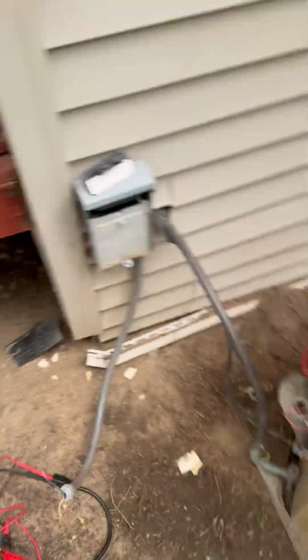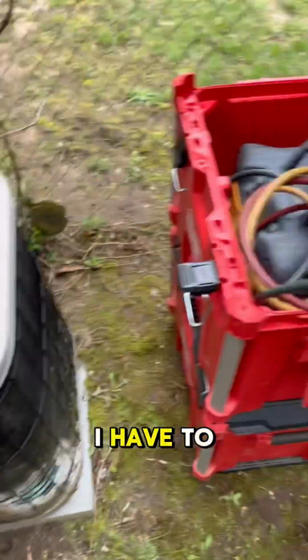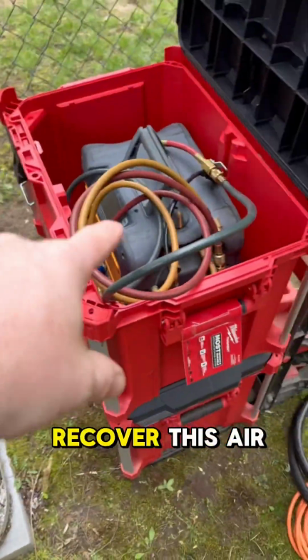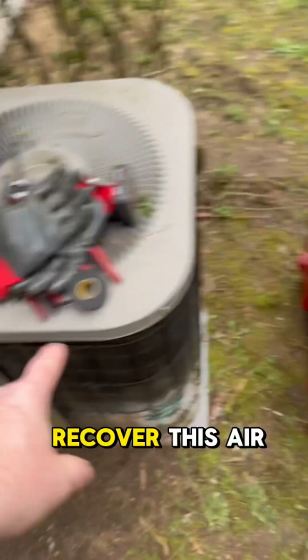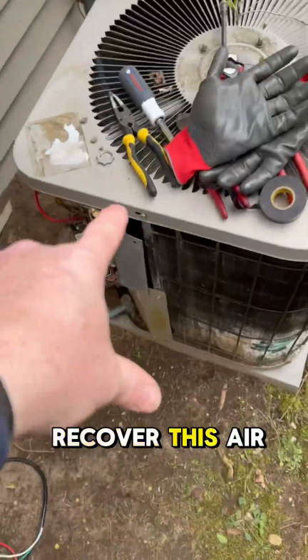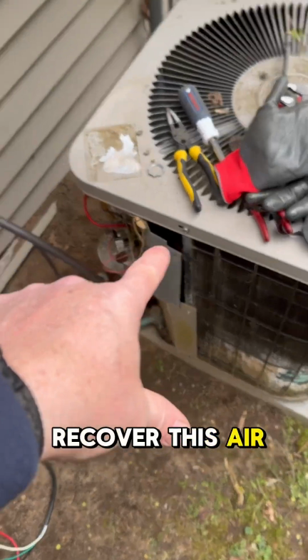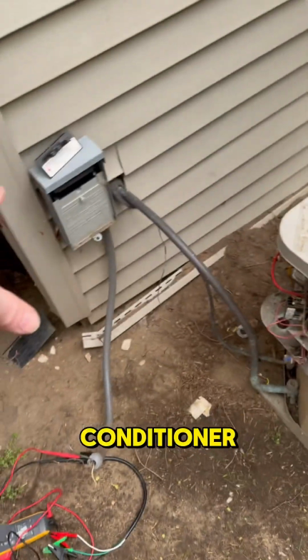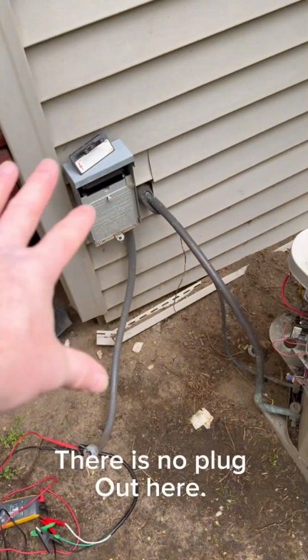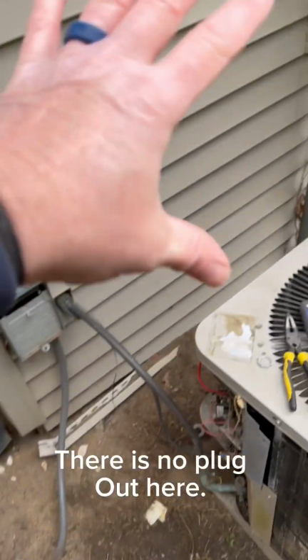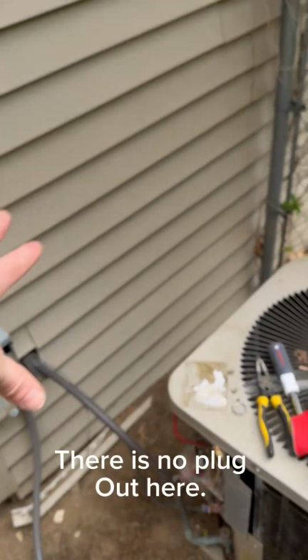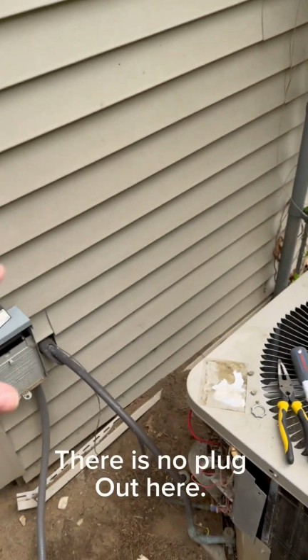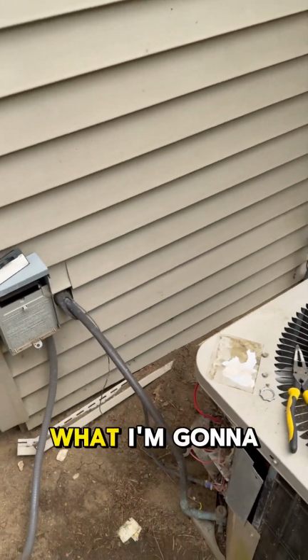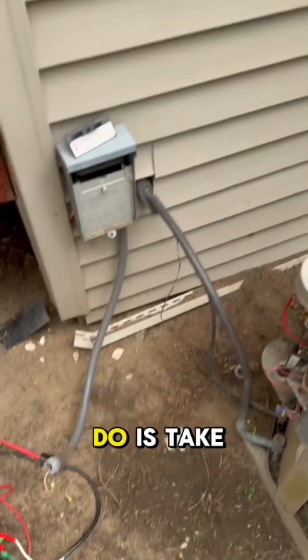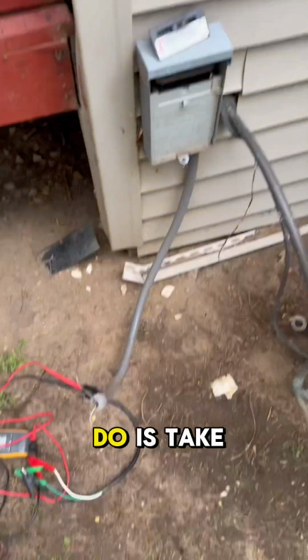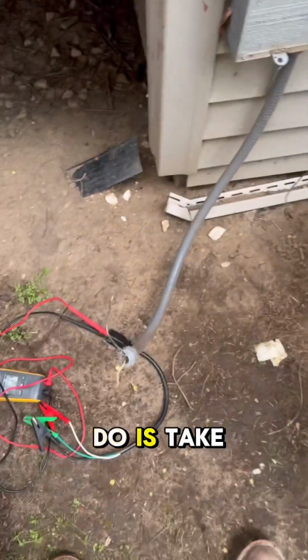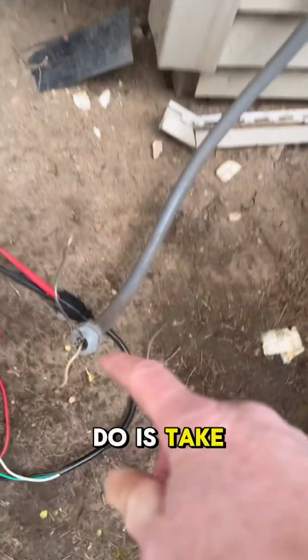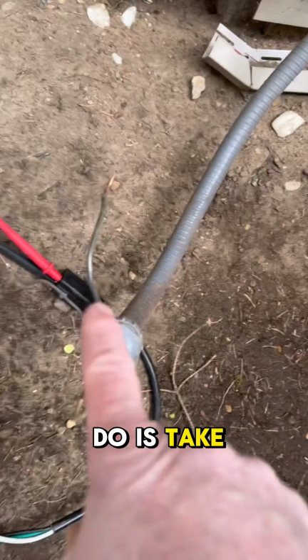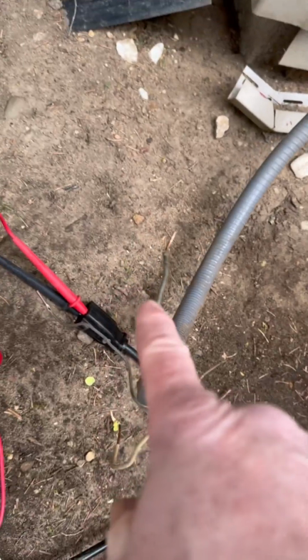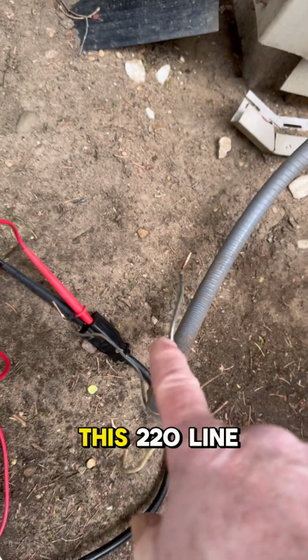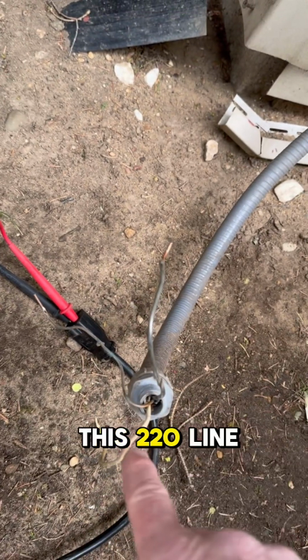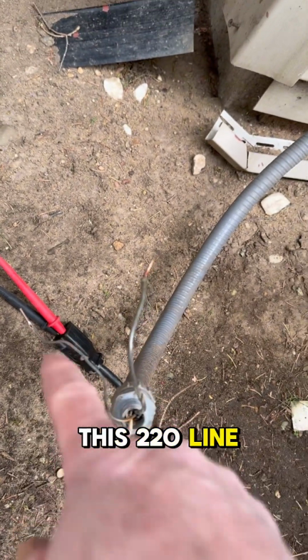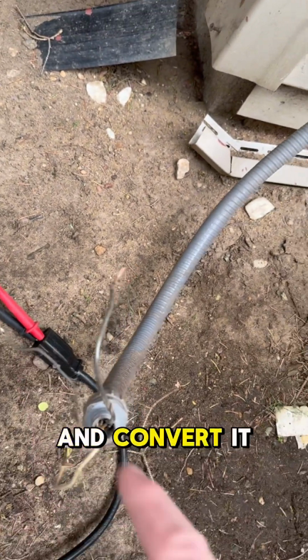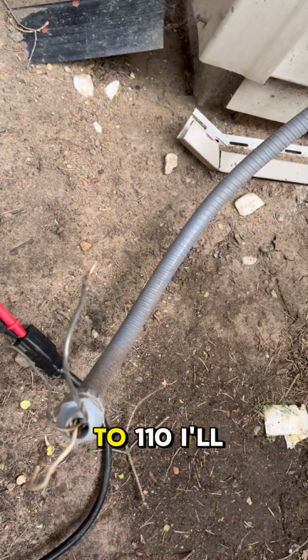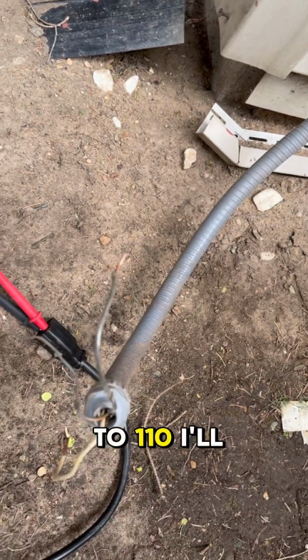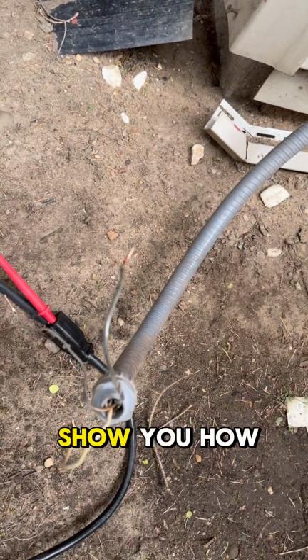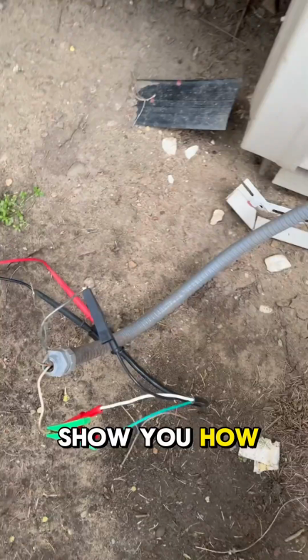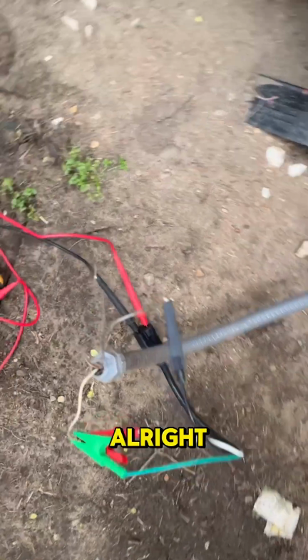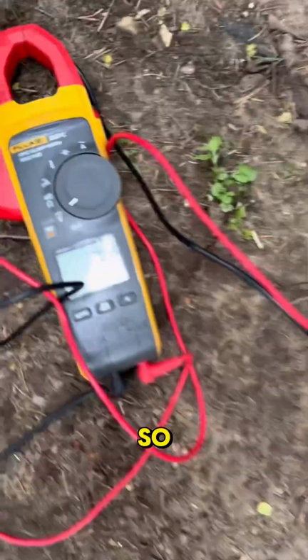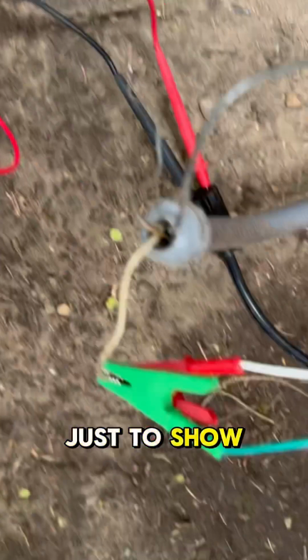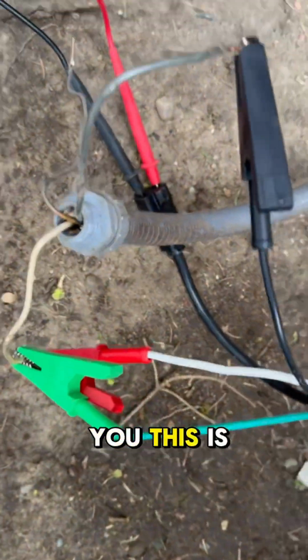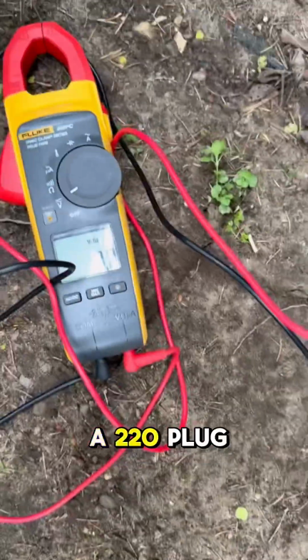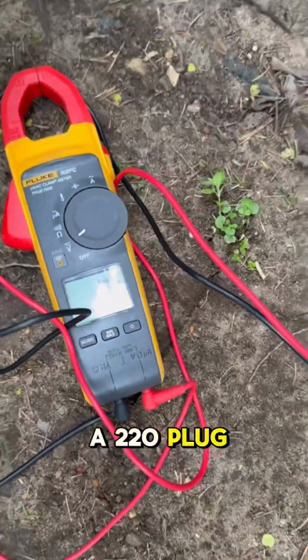I have to recover this air conditioner — there's no plug out here. So what I'm going to do is take this 220 line and convert it to 110 and show you how. Just to show you, this is a 220 plug.